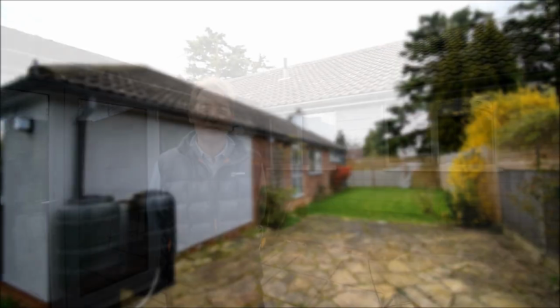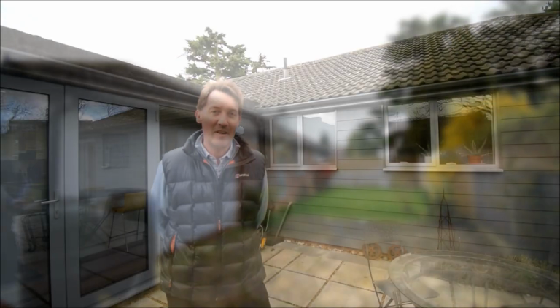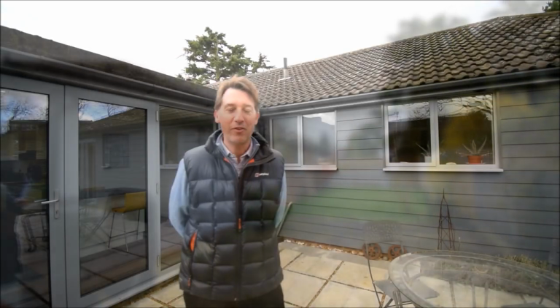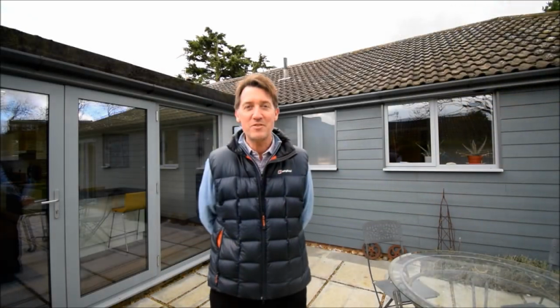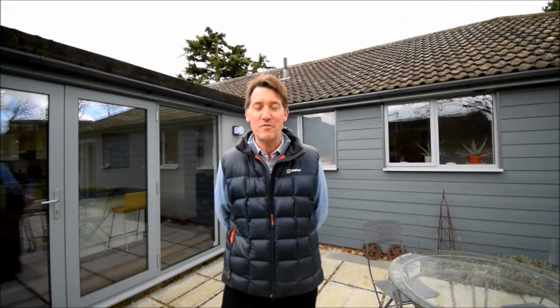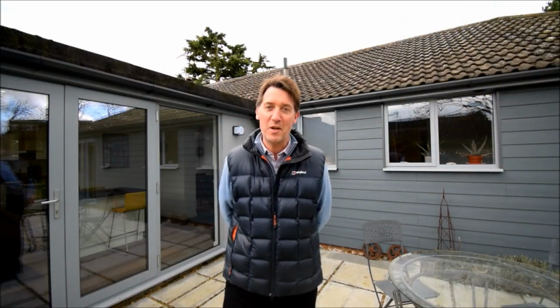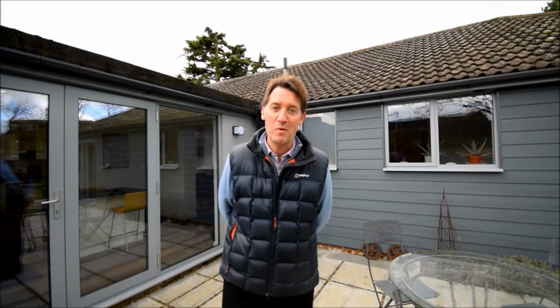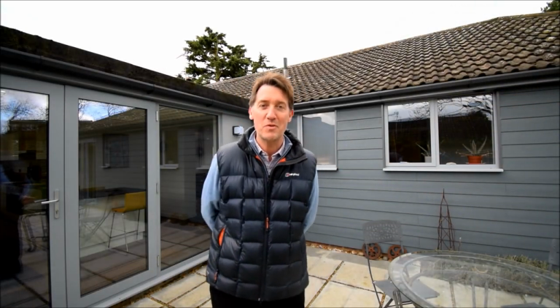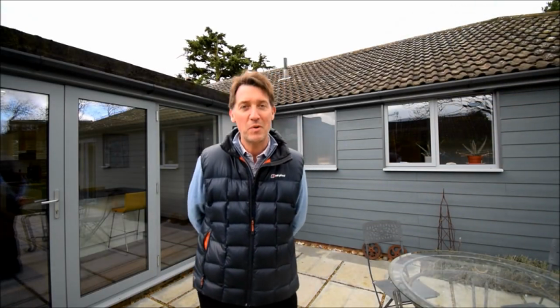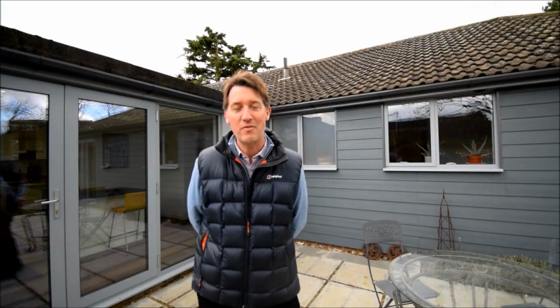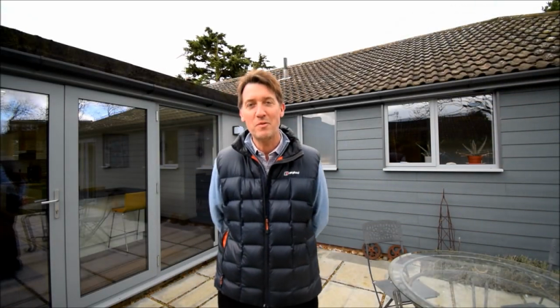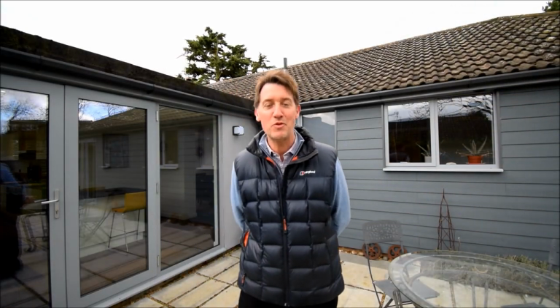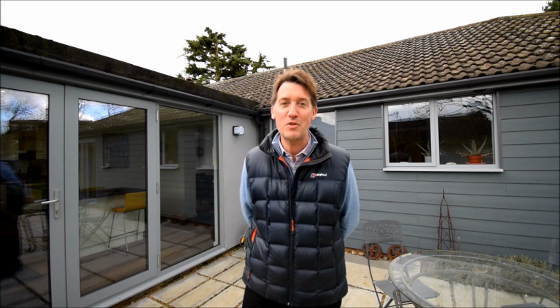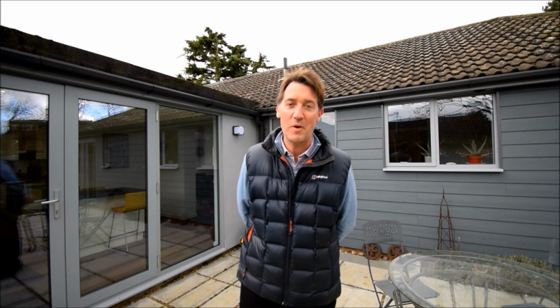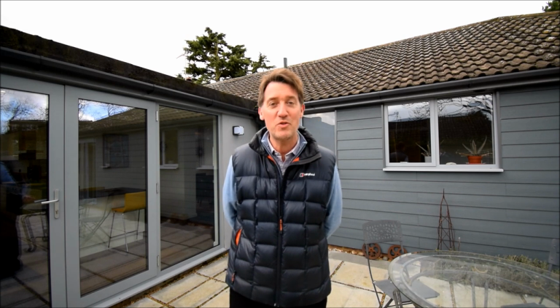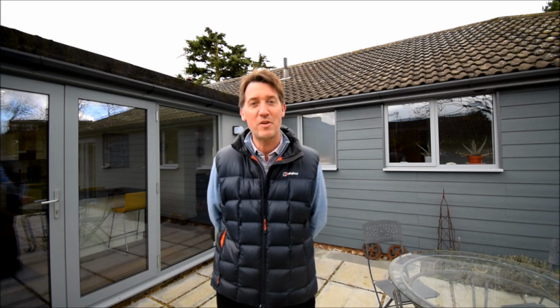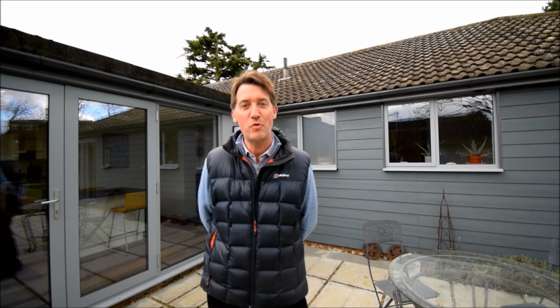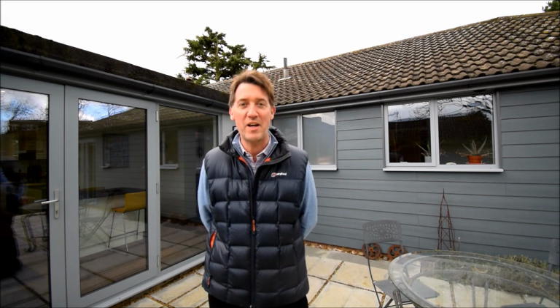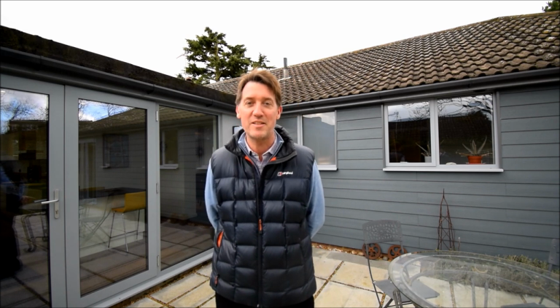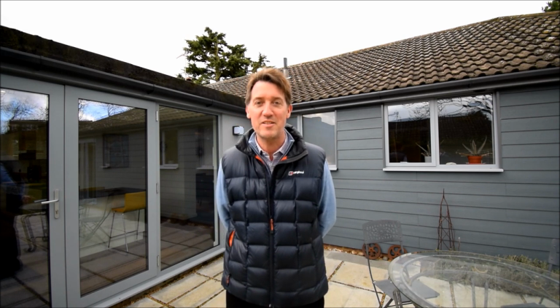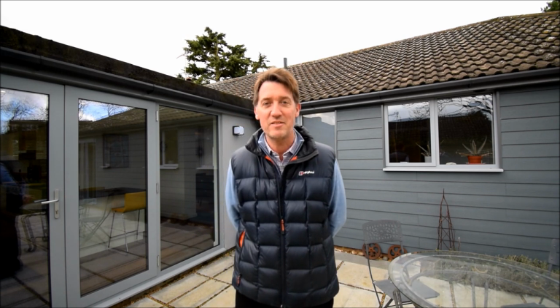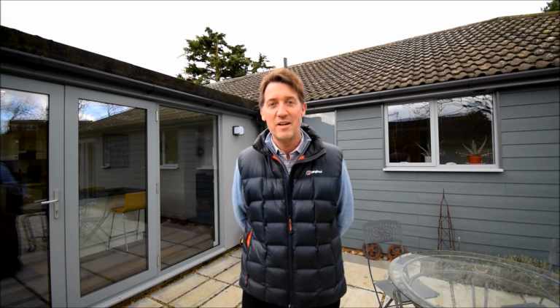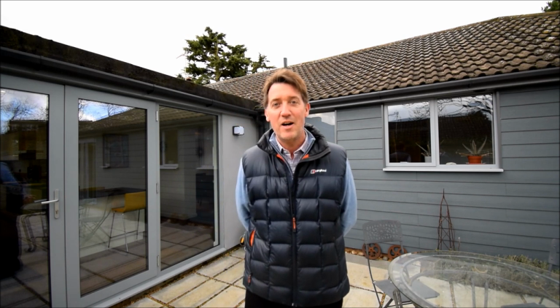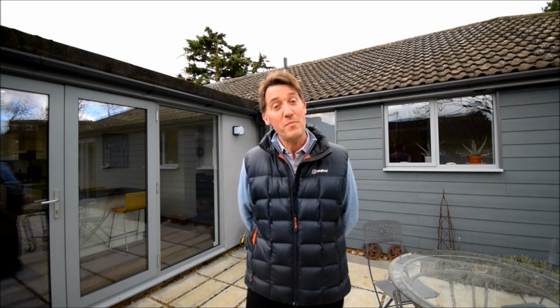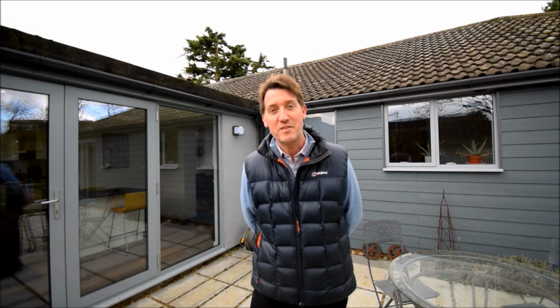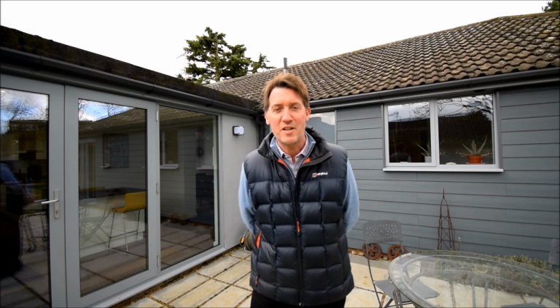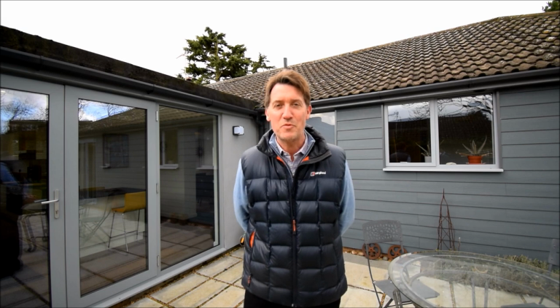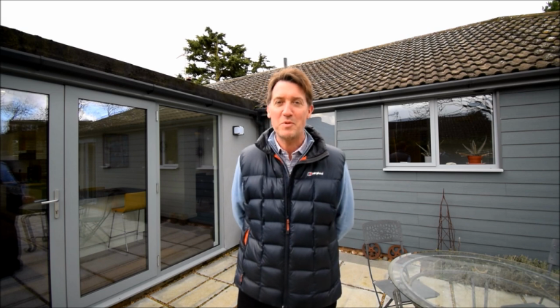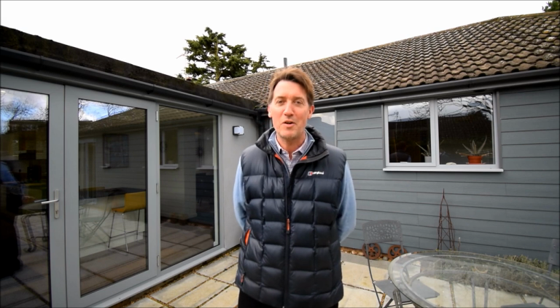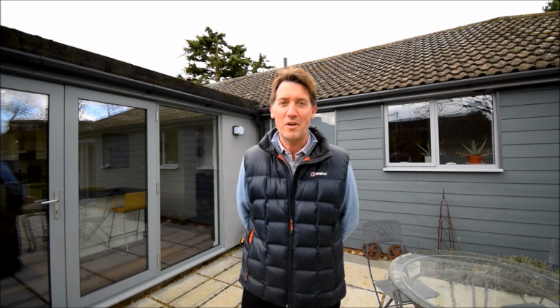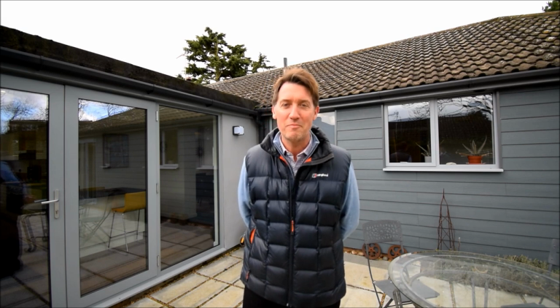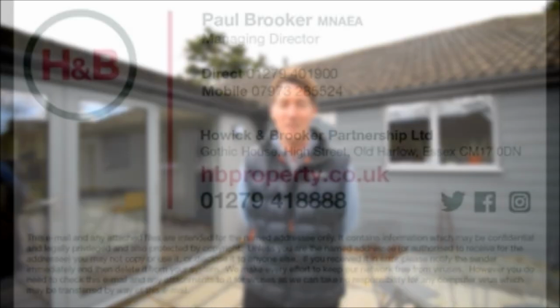If you like the look of the house and you fancy making an appointment to come along and have a viewing, please do give us a call: 01279 418888. Or email us at sales@hpproperty.co.uk. Thank you.